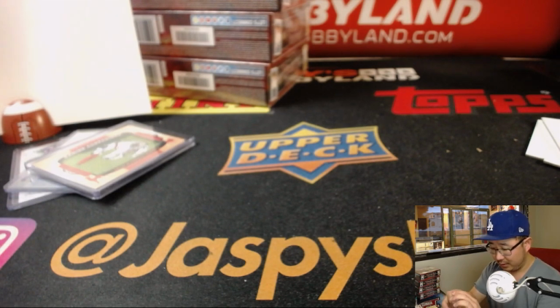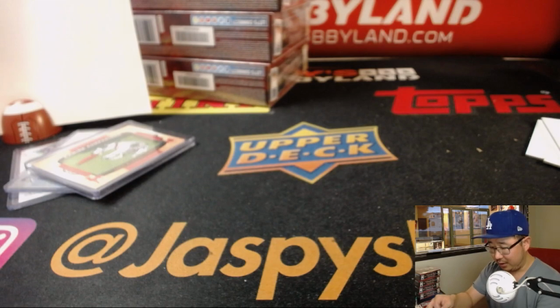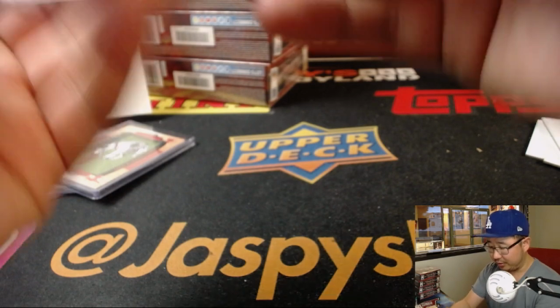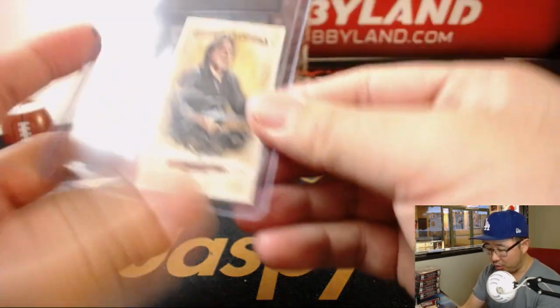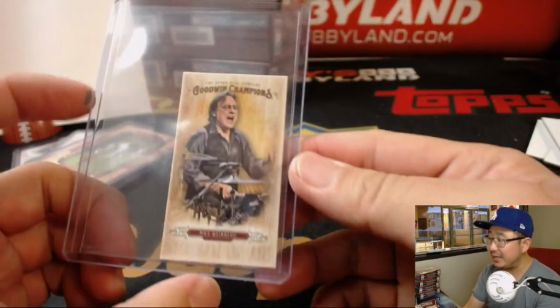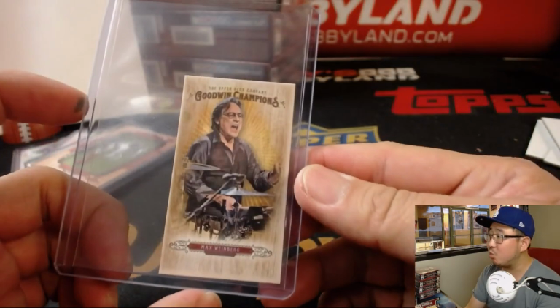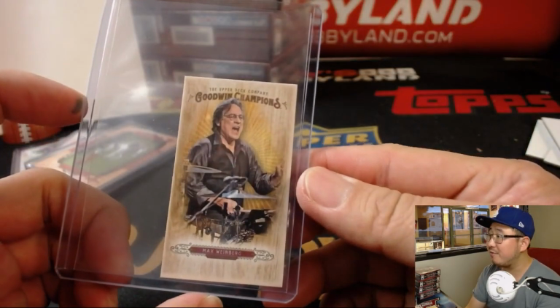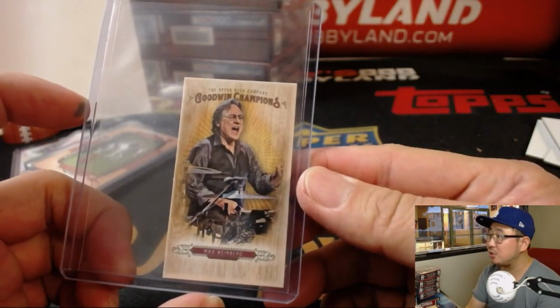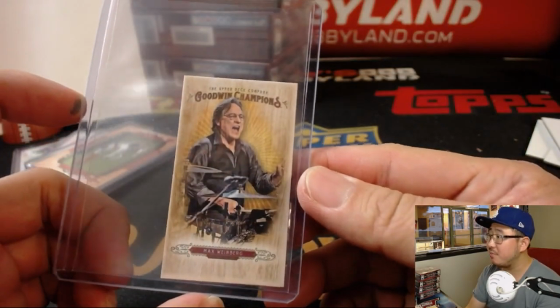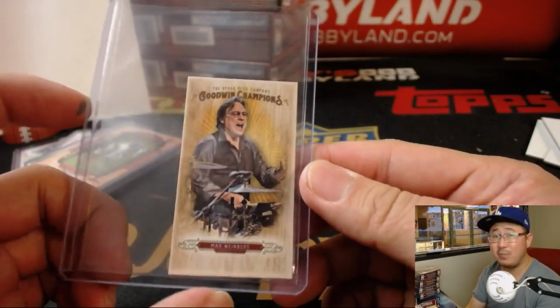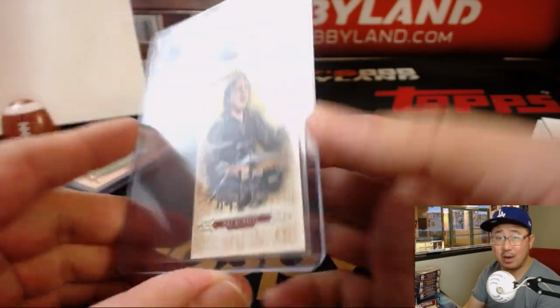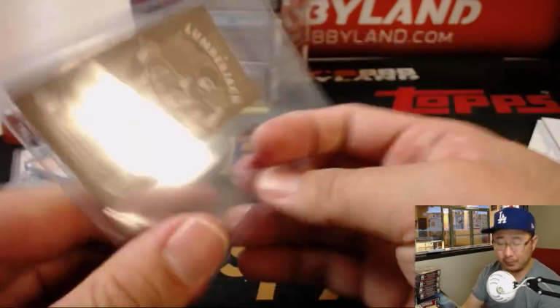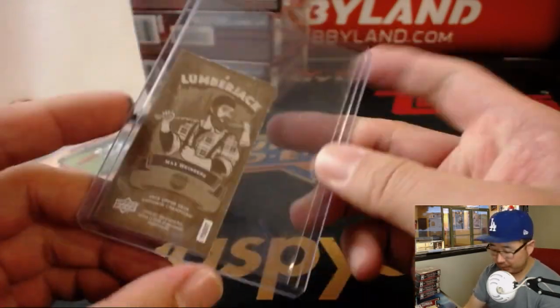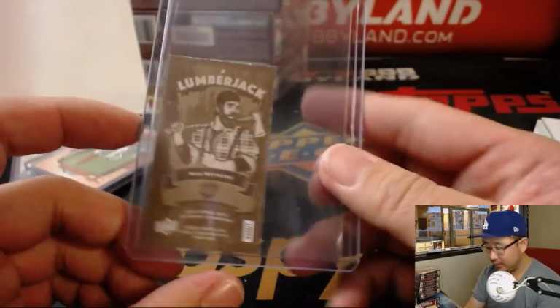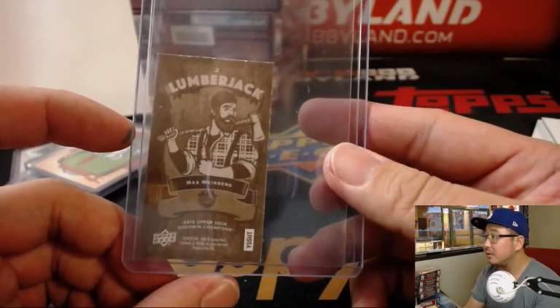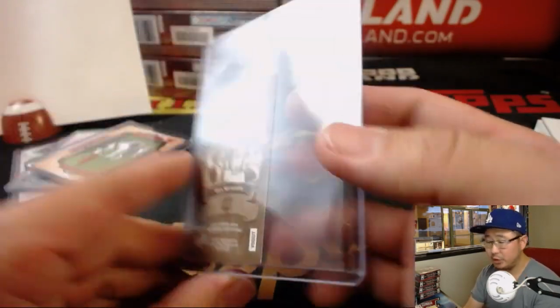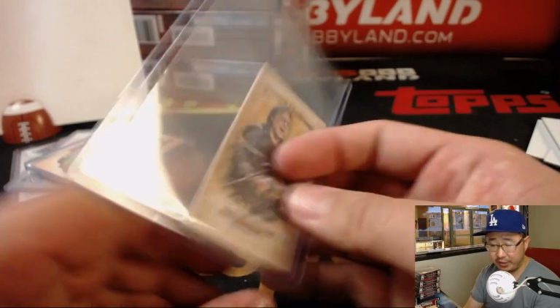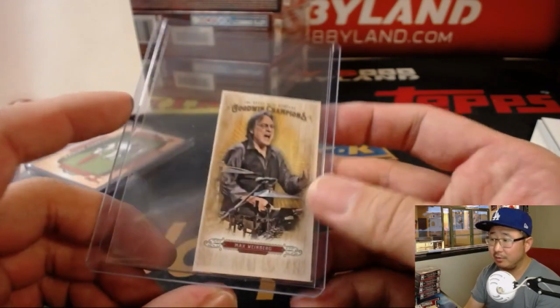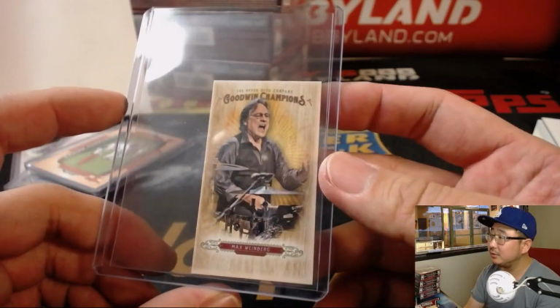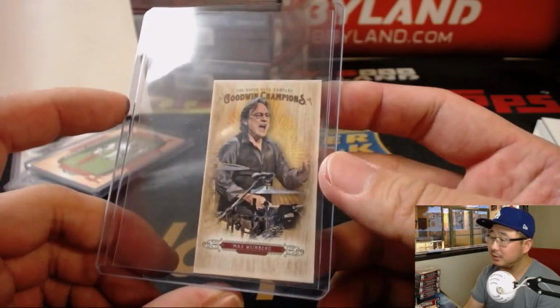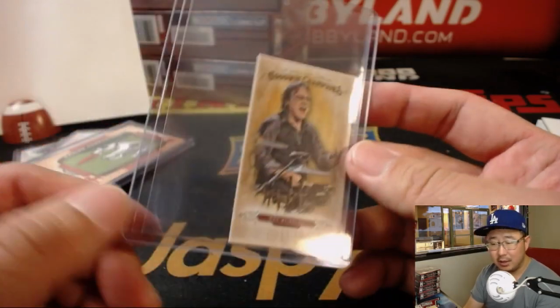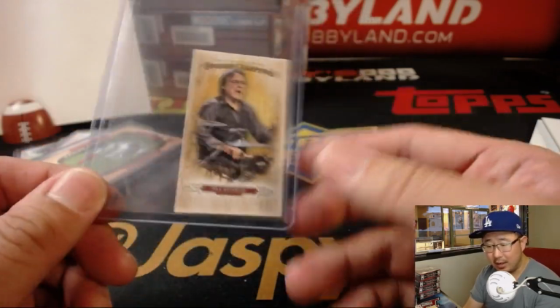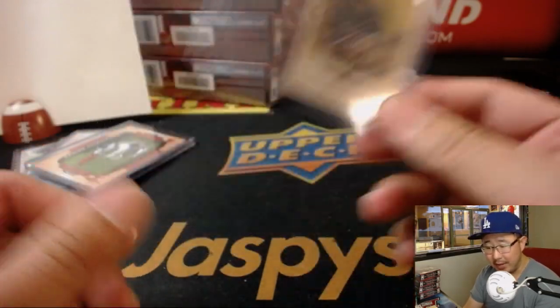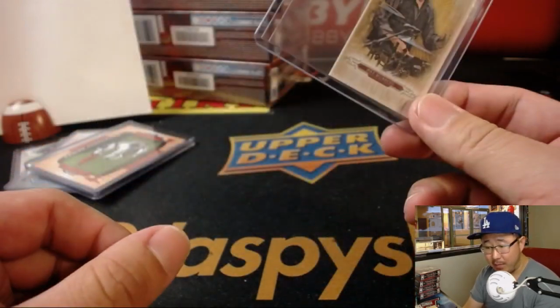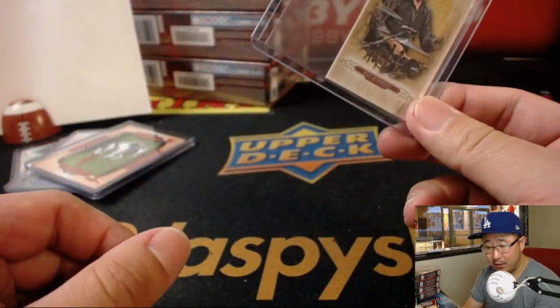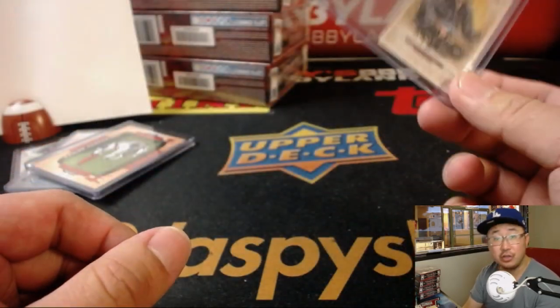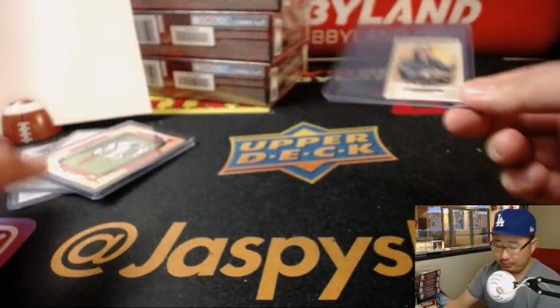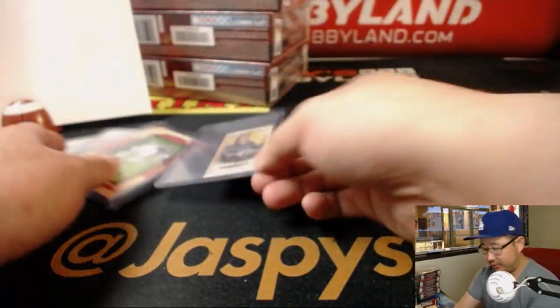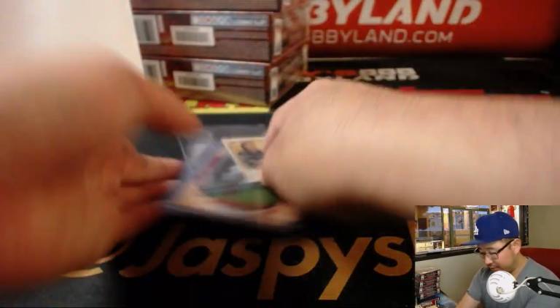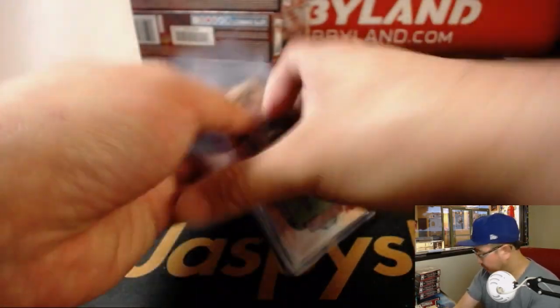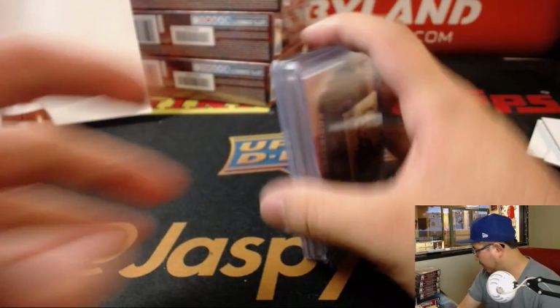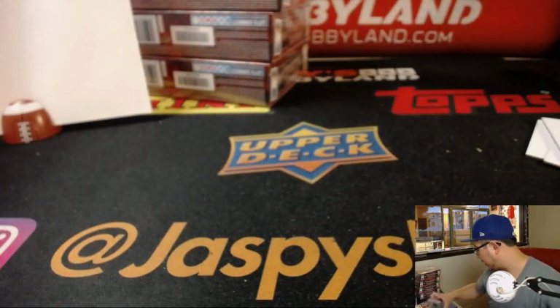There are Wood Minis — one out of every about 20 packs. Max Weinberg, Bruce Springsteen's drummer — letter M, goes to James. Nice first box out of here.